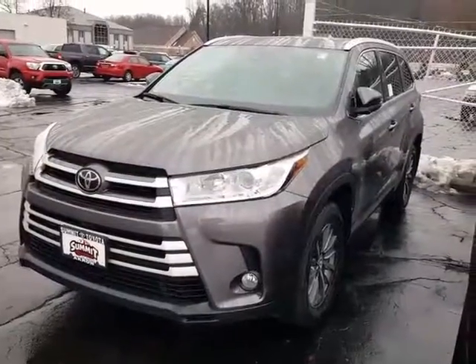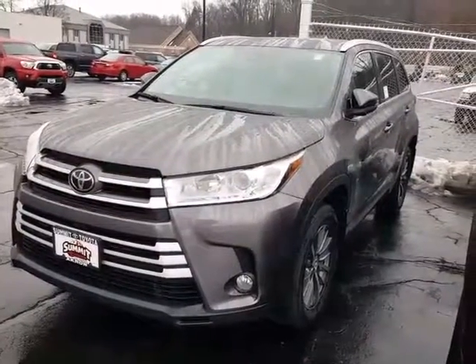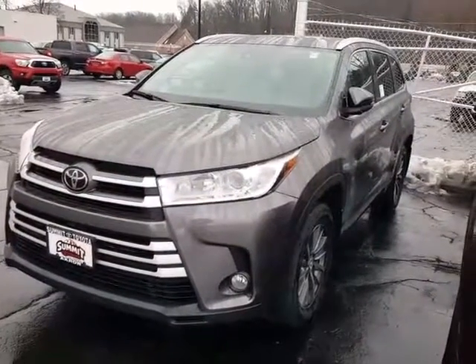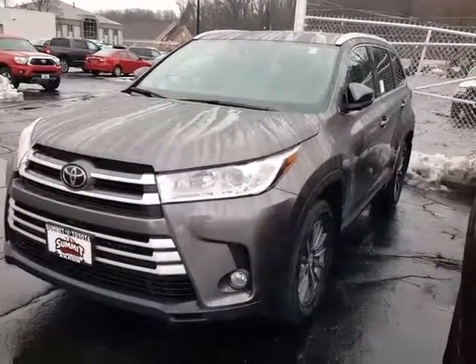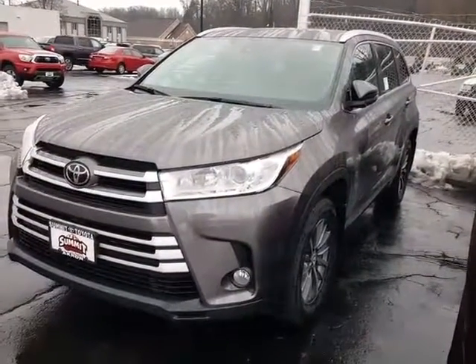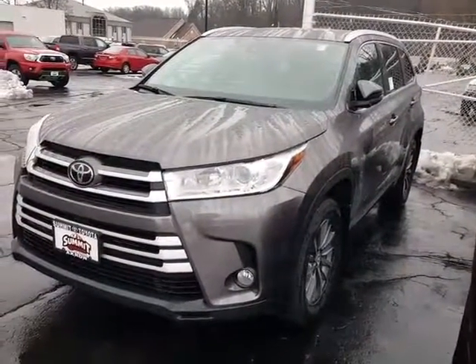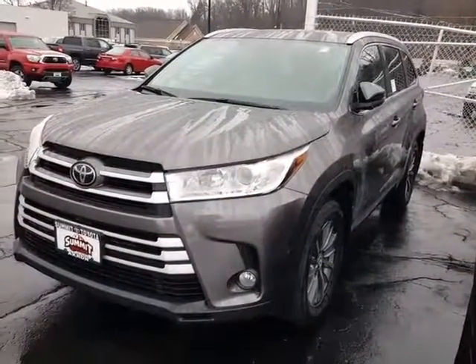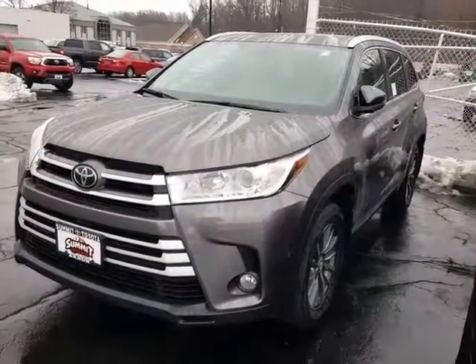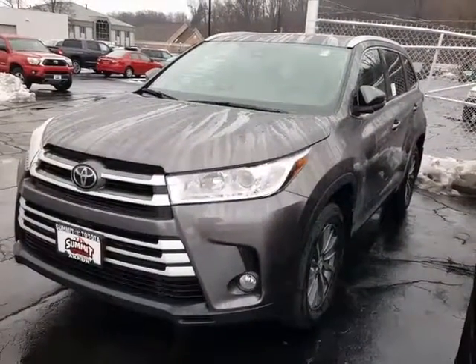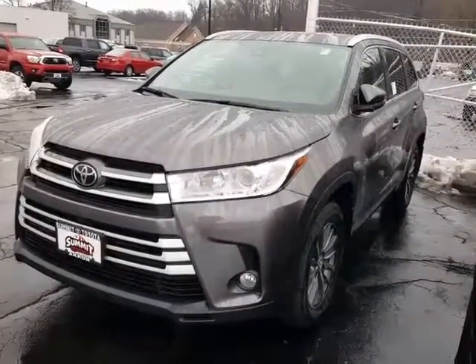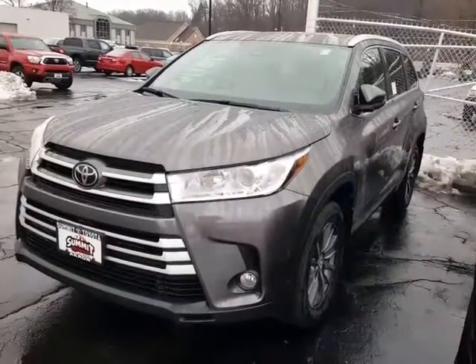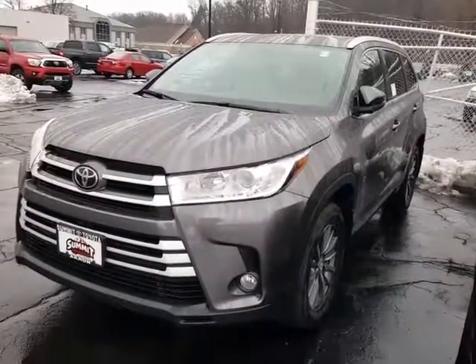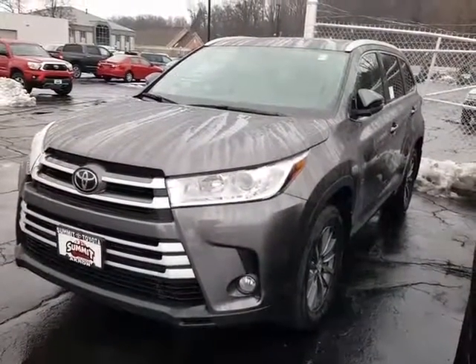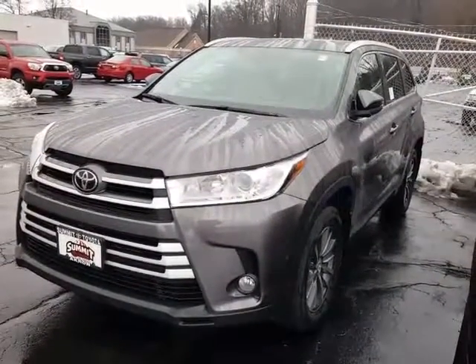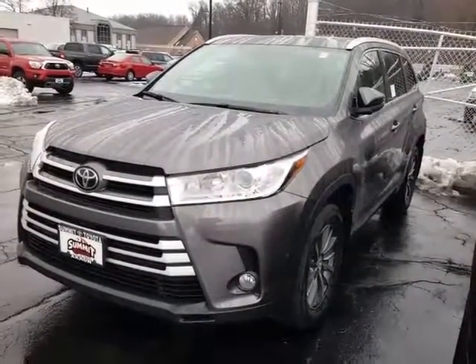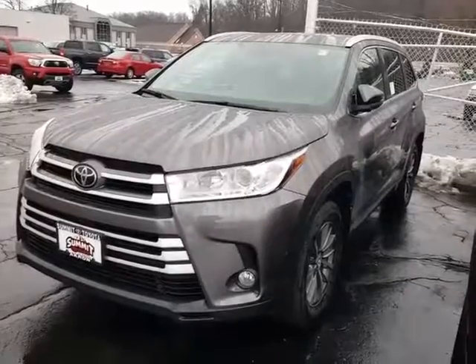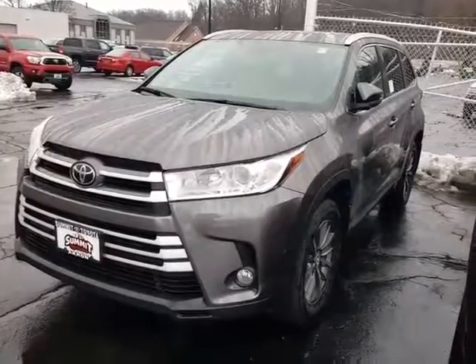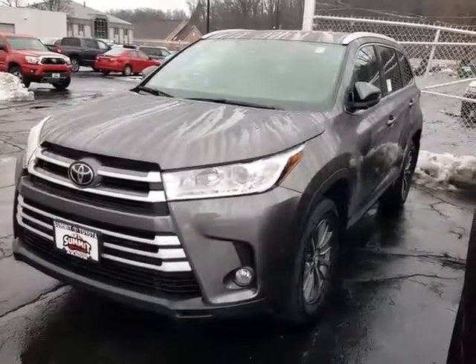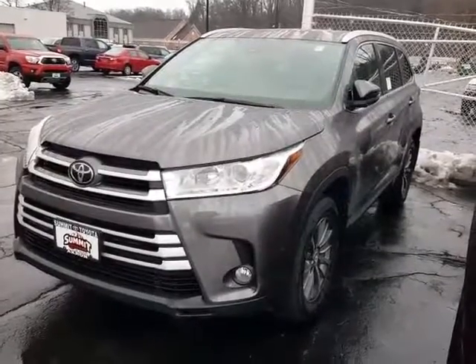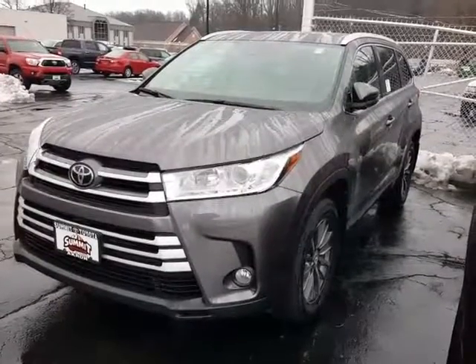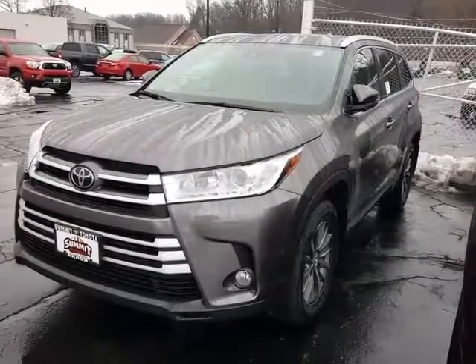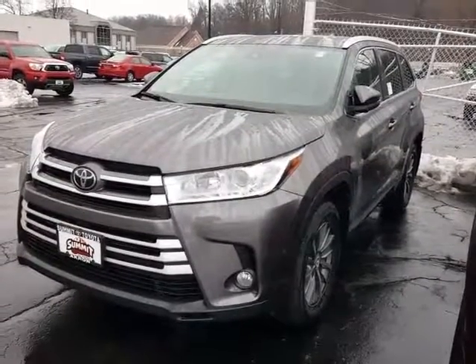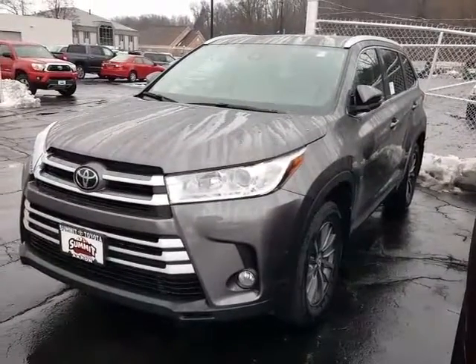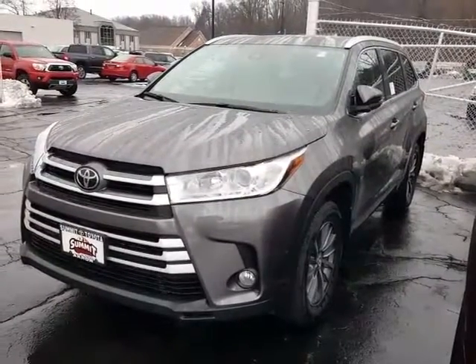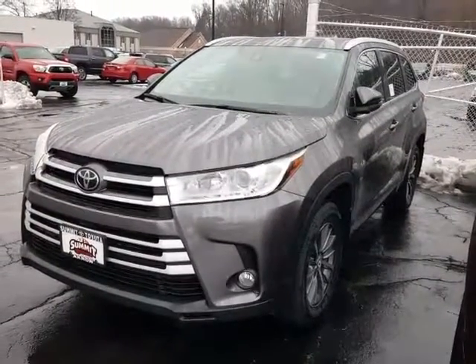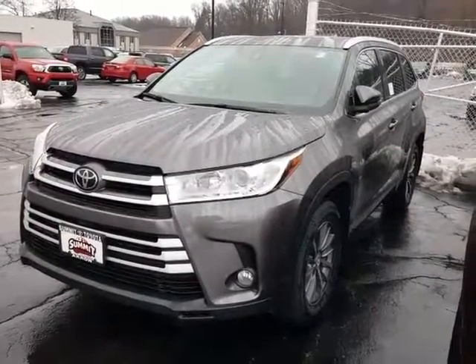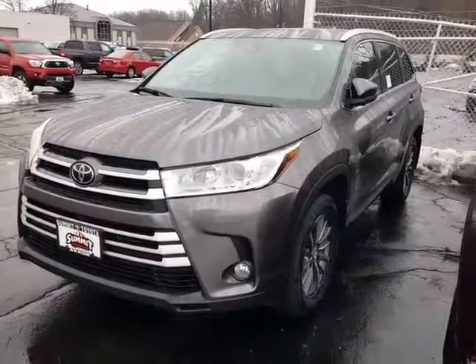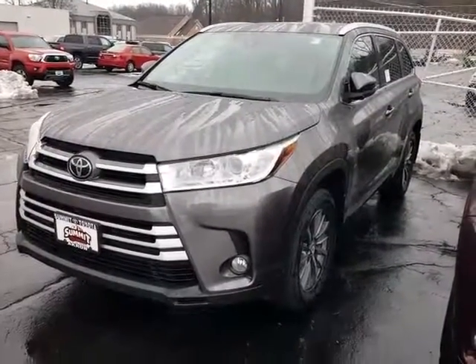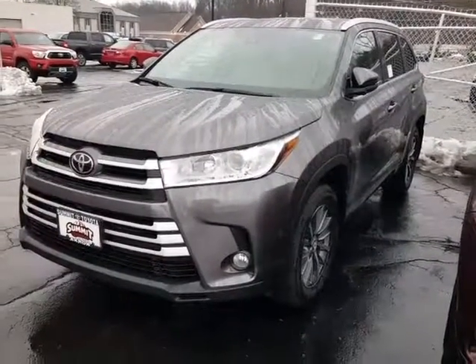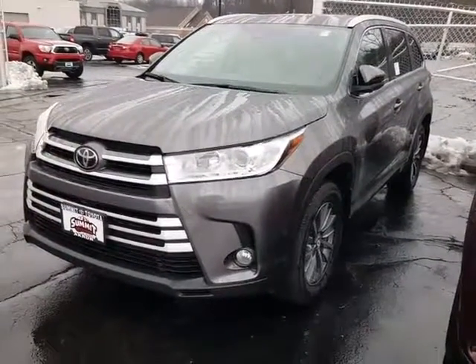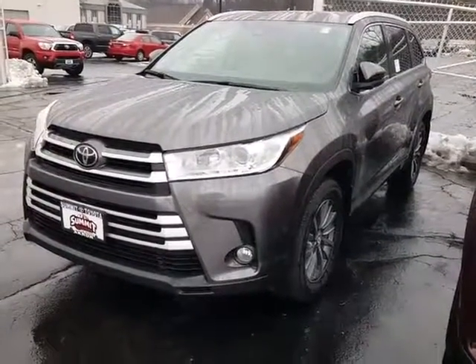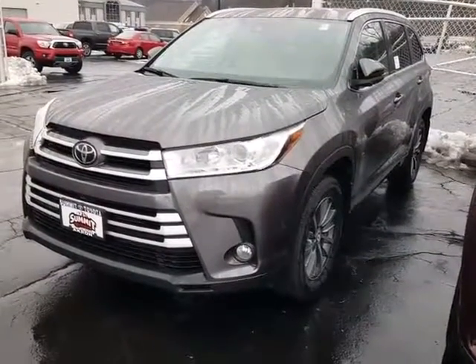Good afternoon, thank you for calling about the 2016 Highlander XLE. Going to do a quick walk around and let you take a quick look at the new body style.